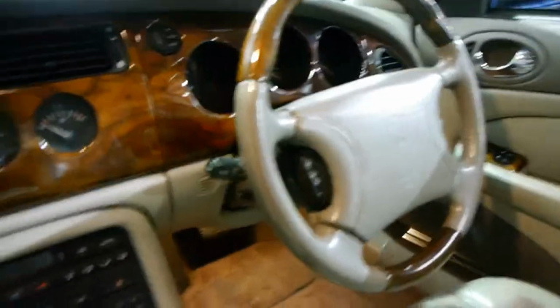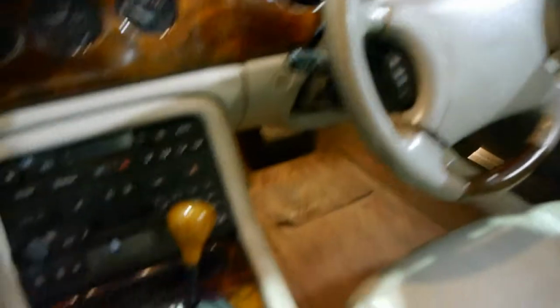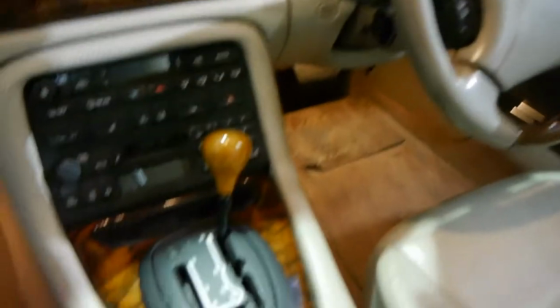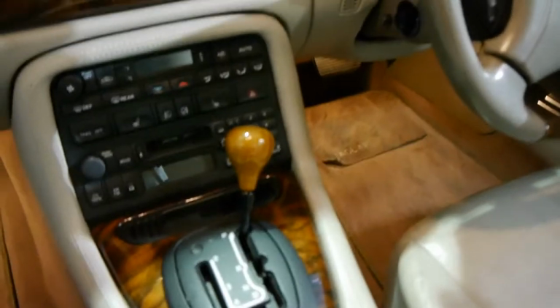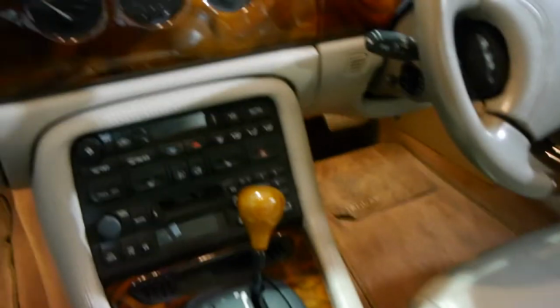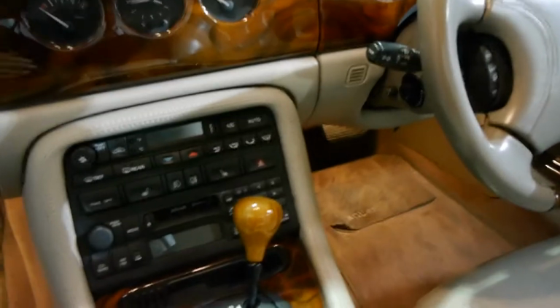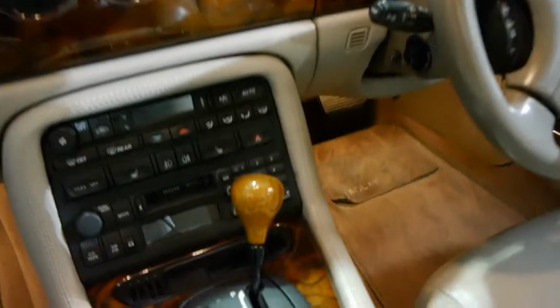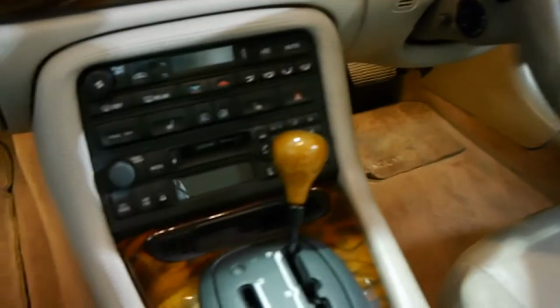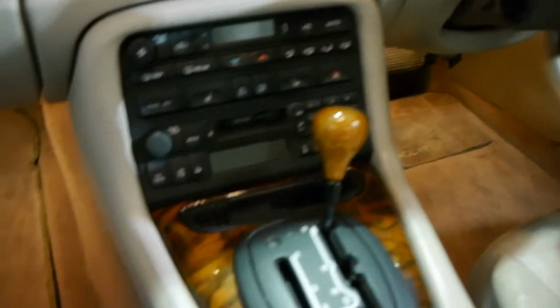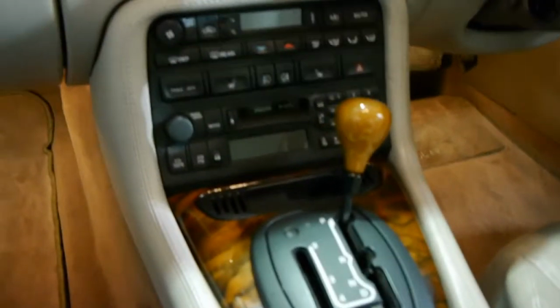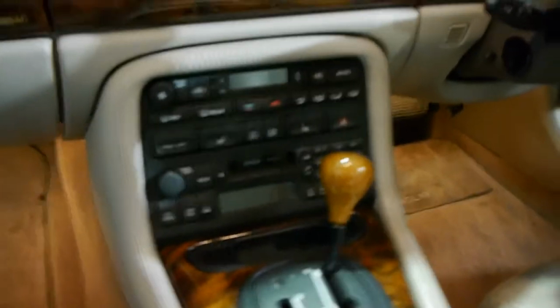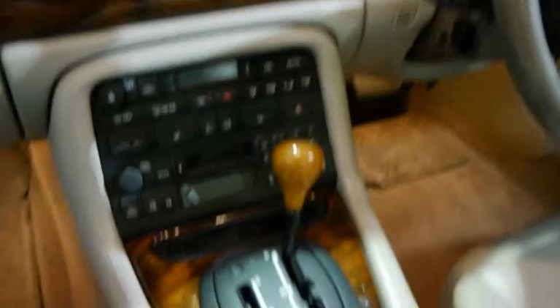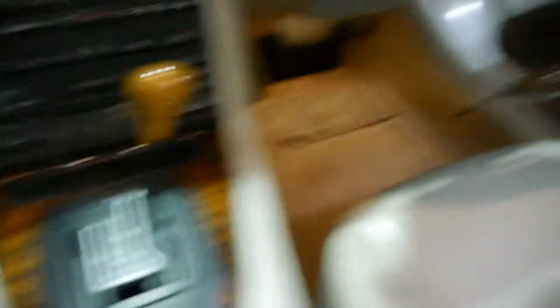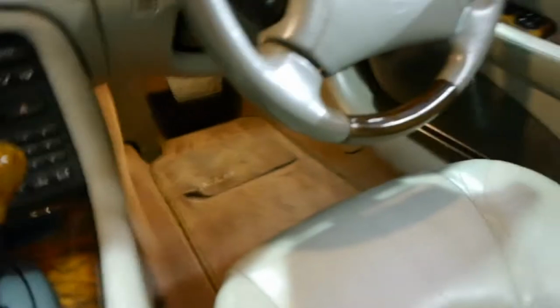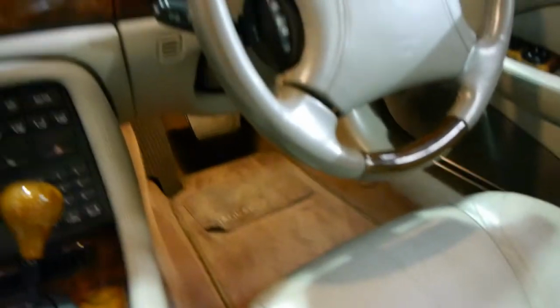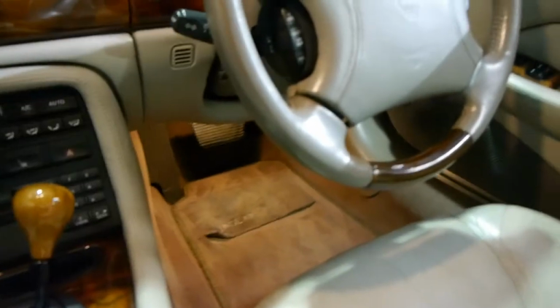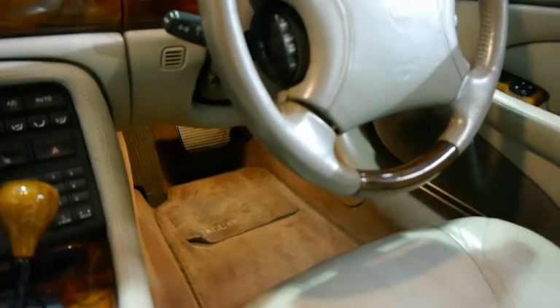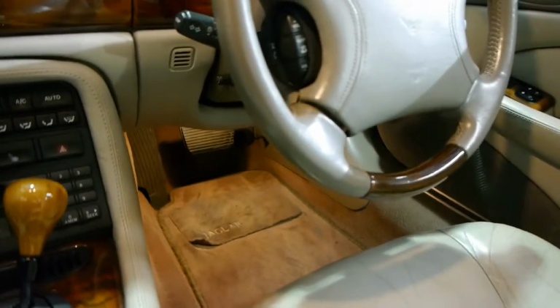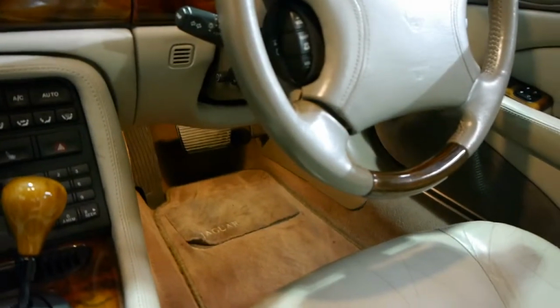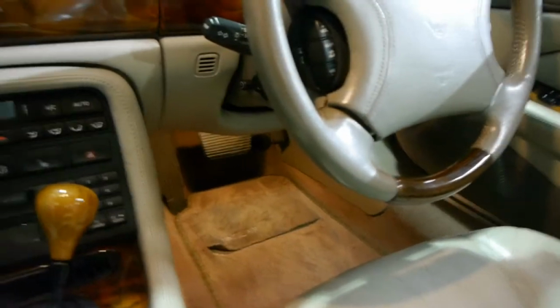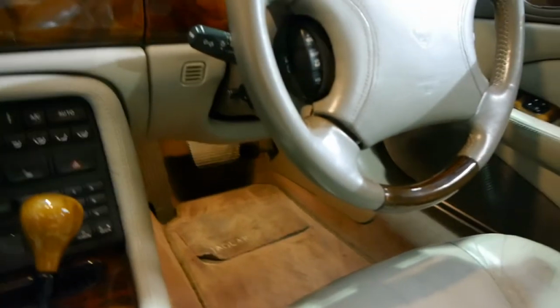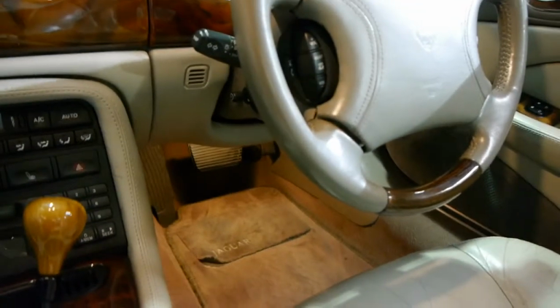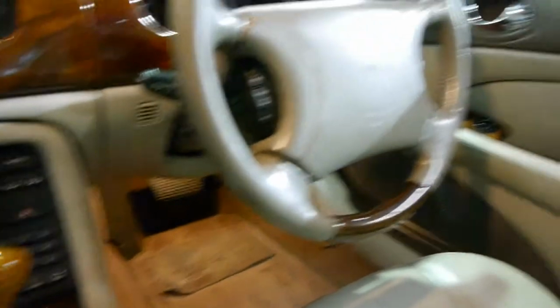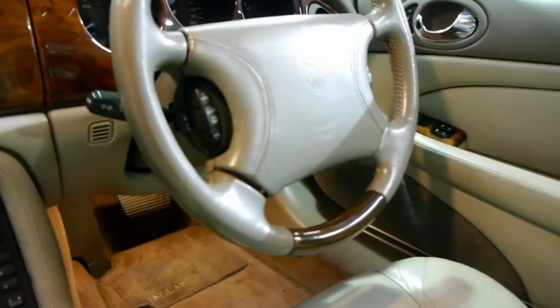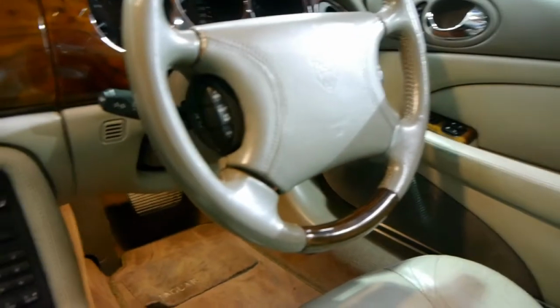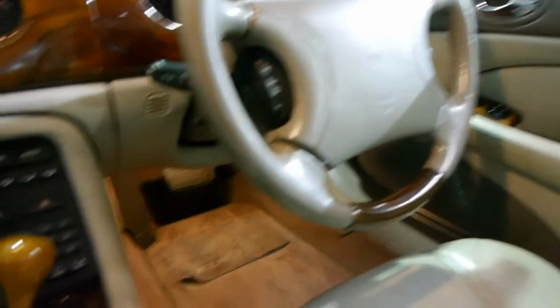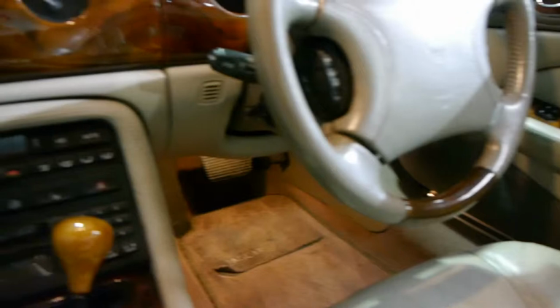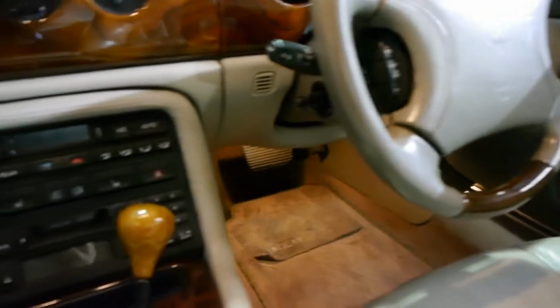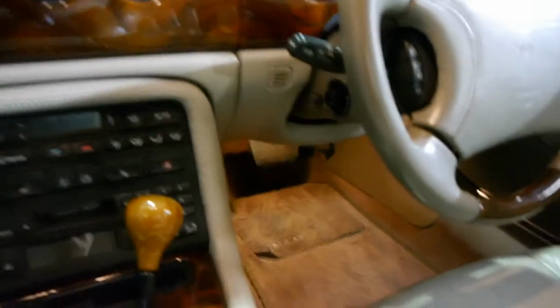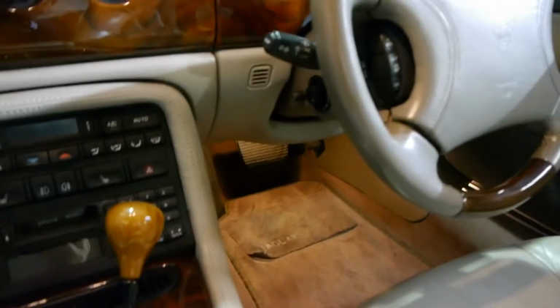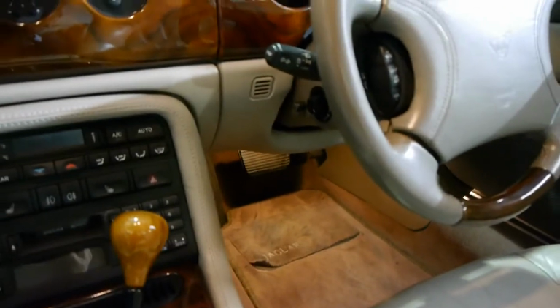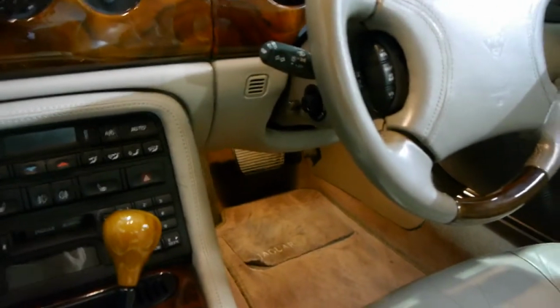It's got cruise control as well, which works — I've used it. Automatic headlights. Looks like it's got automatic windscreen wipers as well. Heated seats. Electric seats.